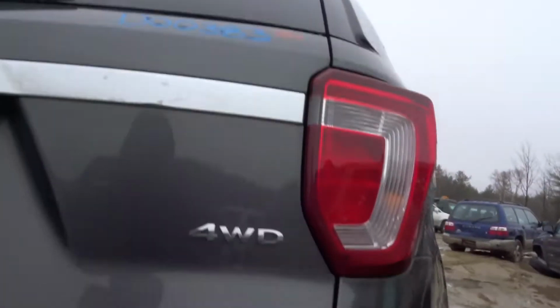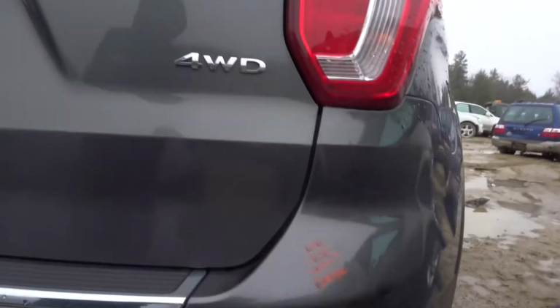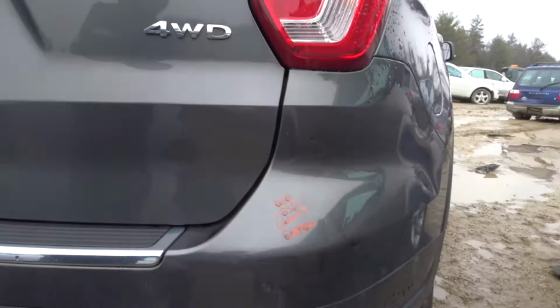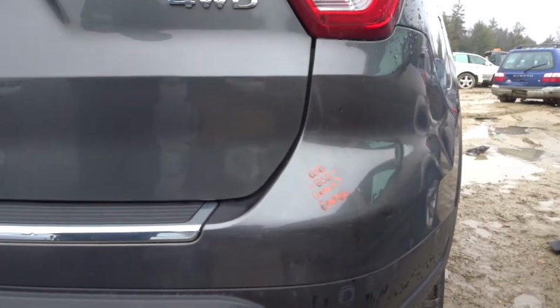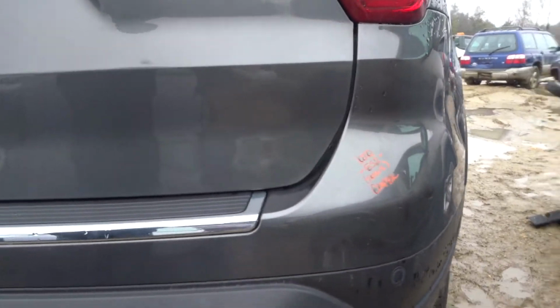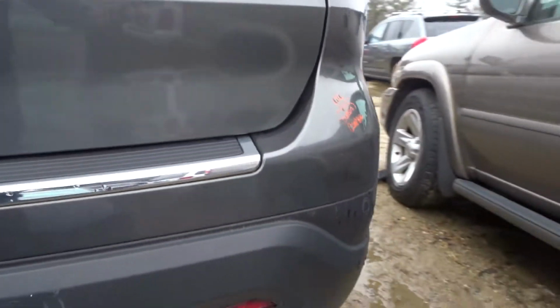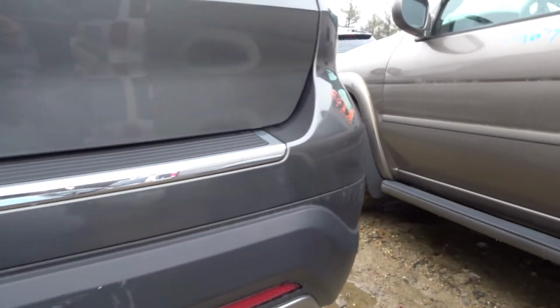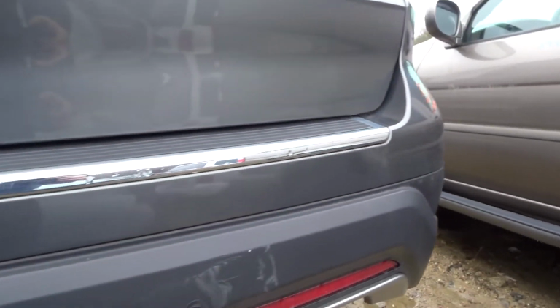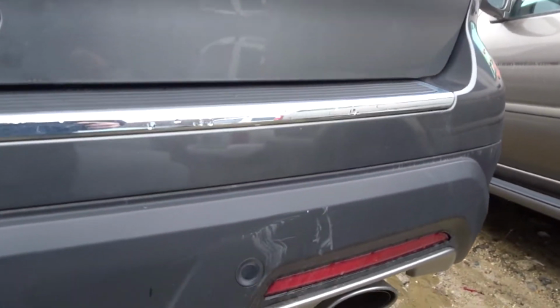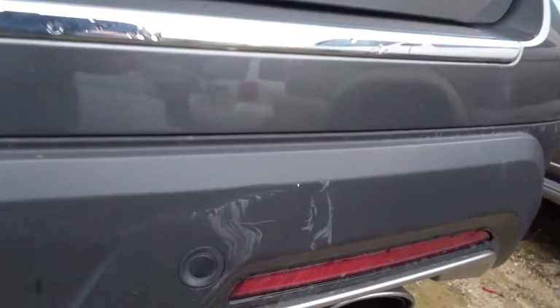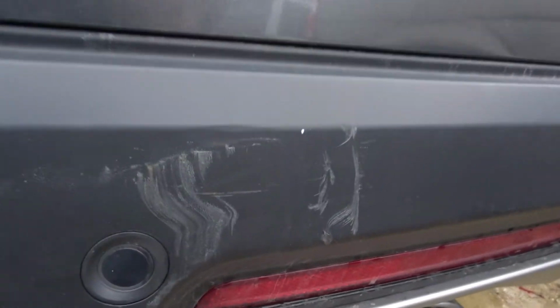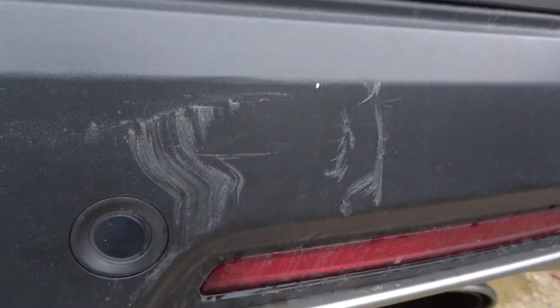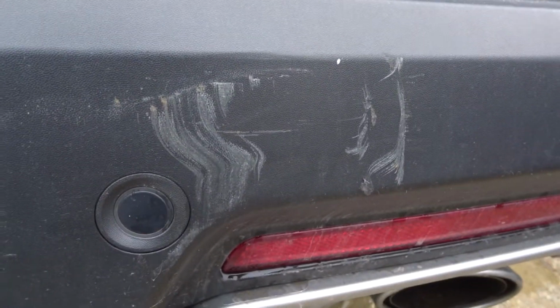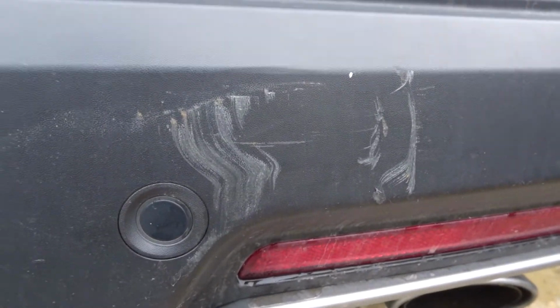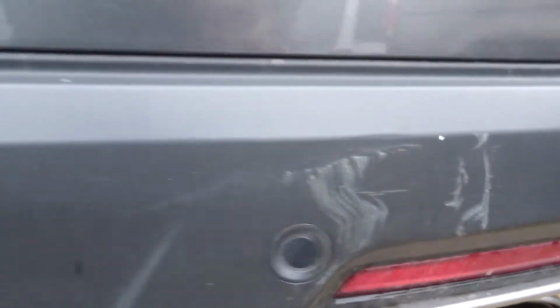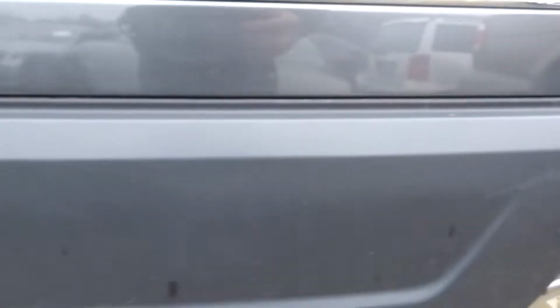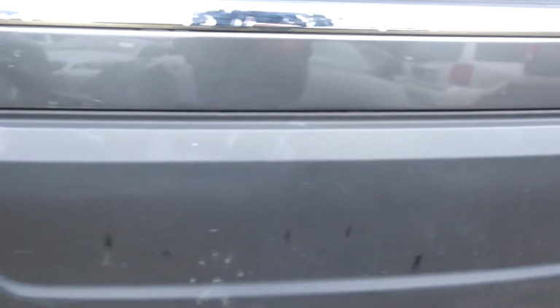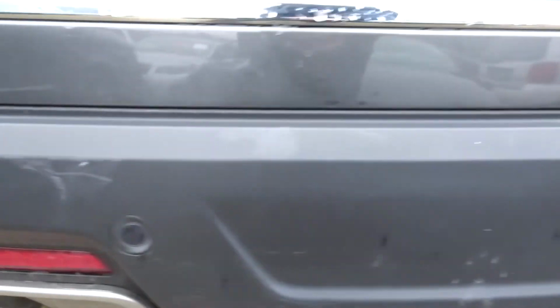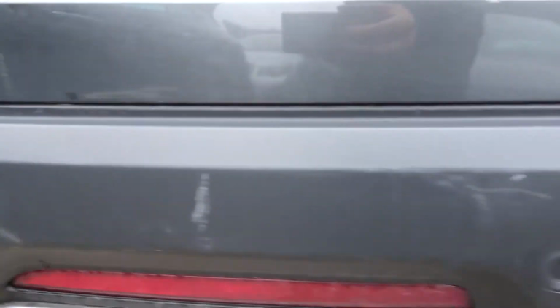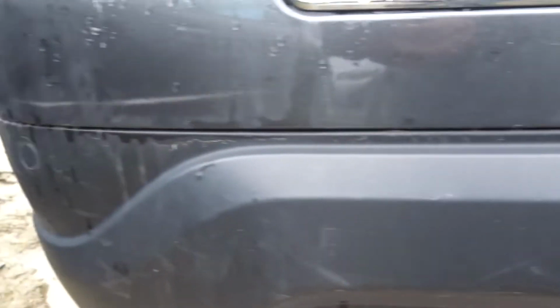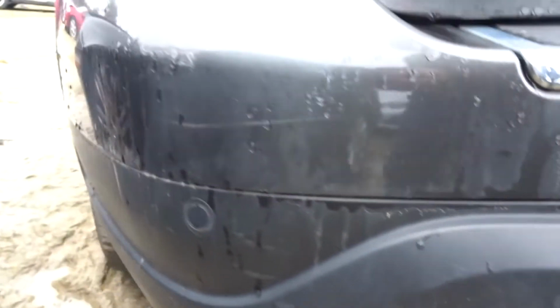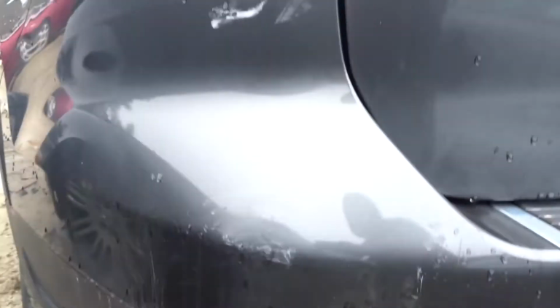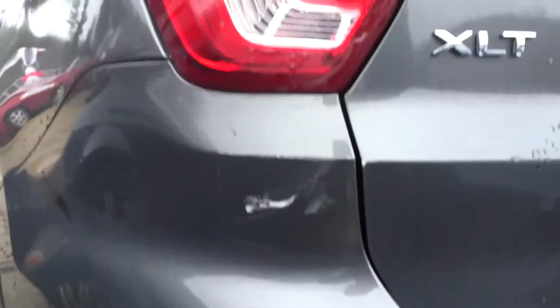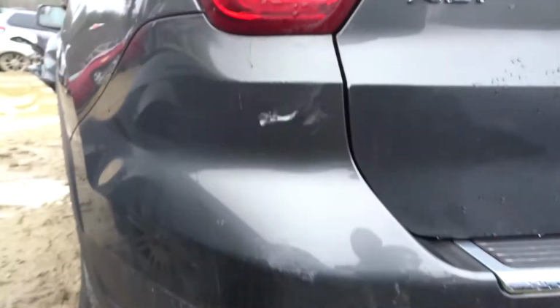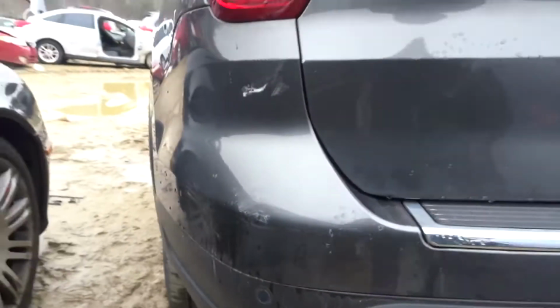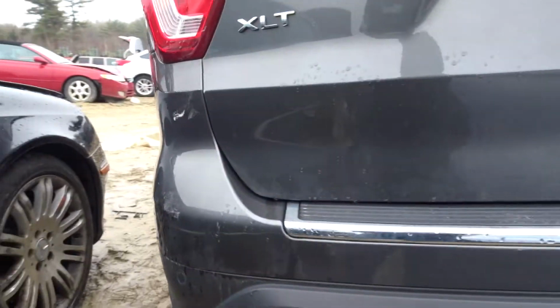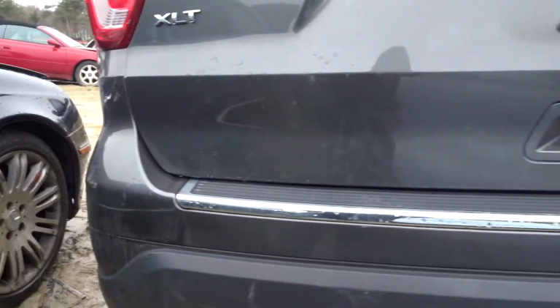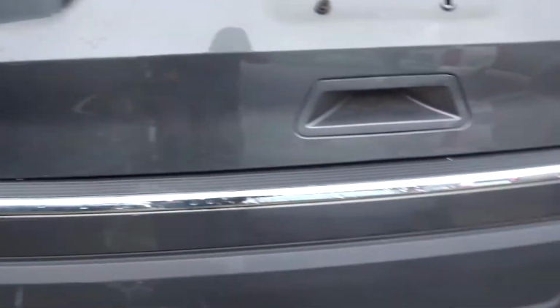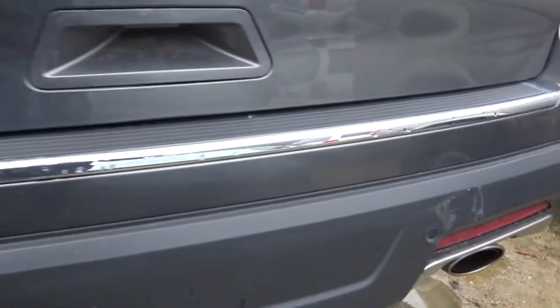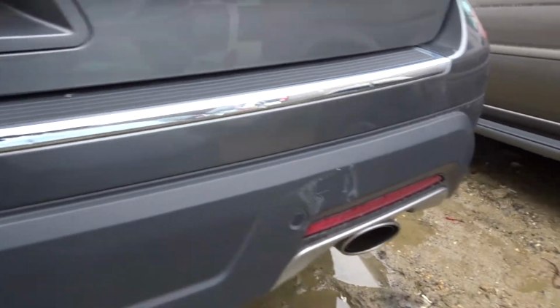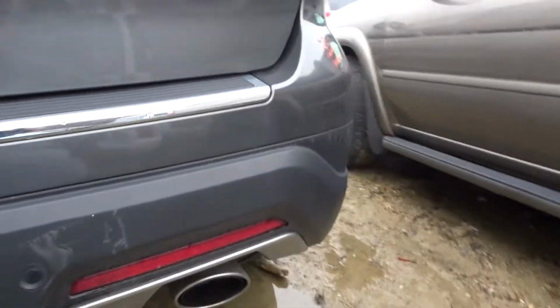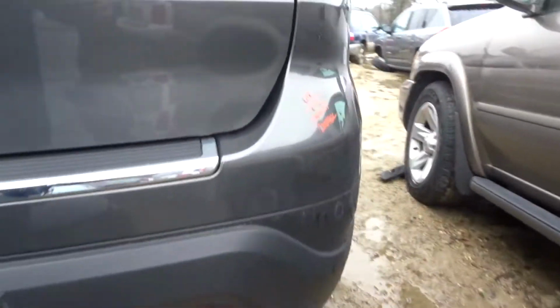Rear bumper assembly — it's non-insurance quality, got some scrapes, some texture scratches on here as well. But honestly, it's coming complete with the cover, the sensors, and the rear fogs — it looks good.